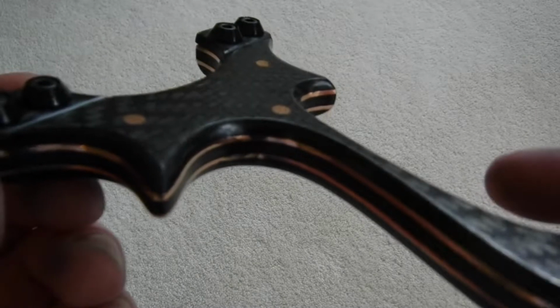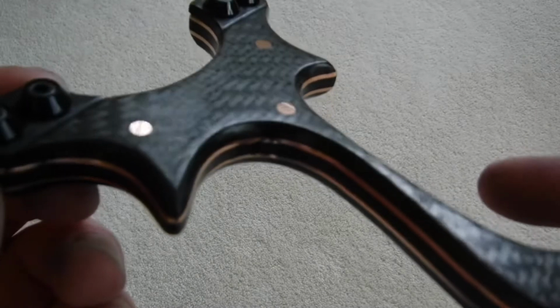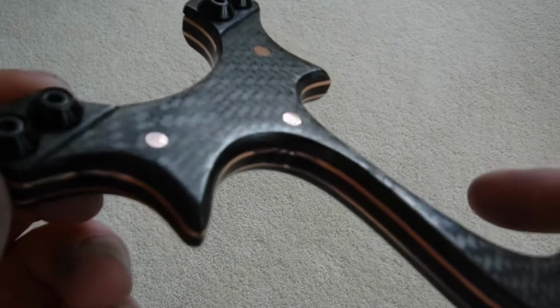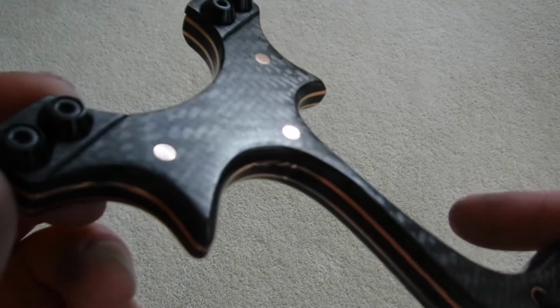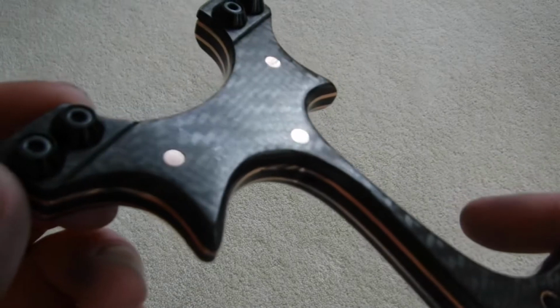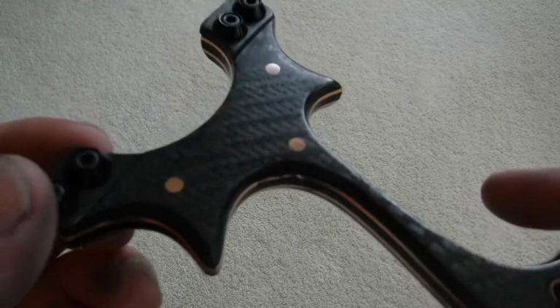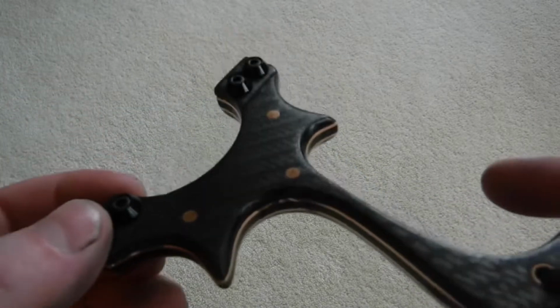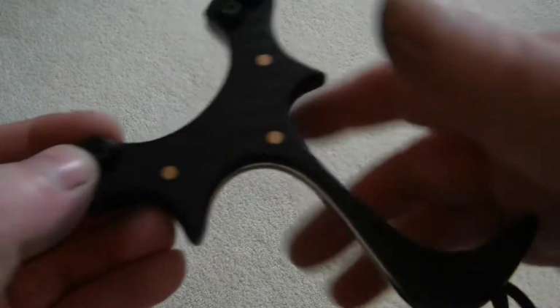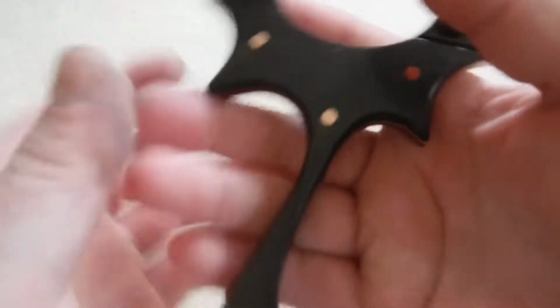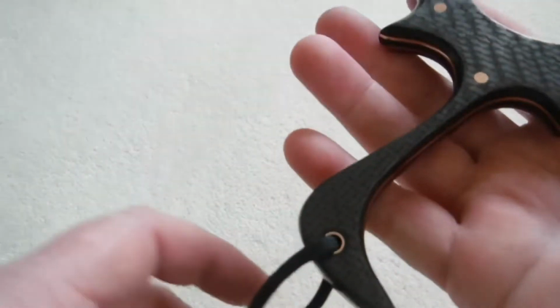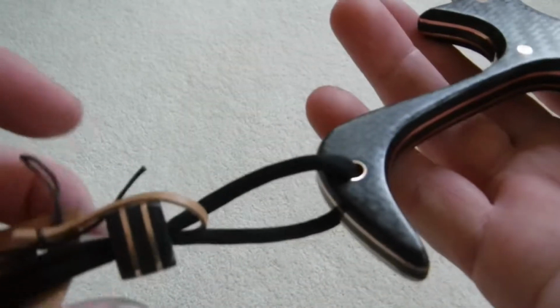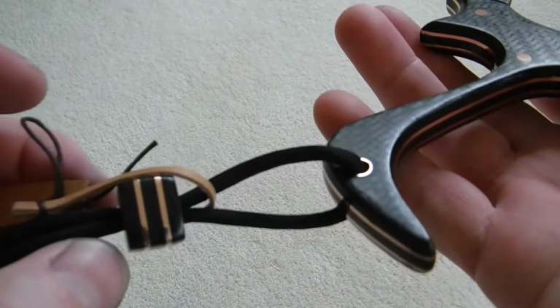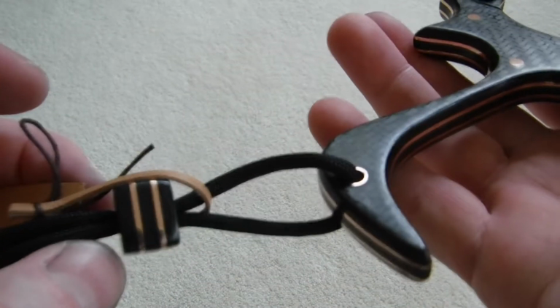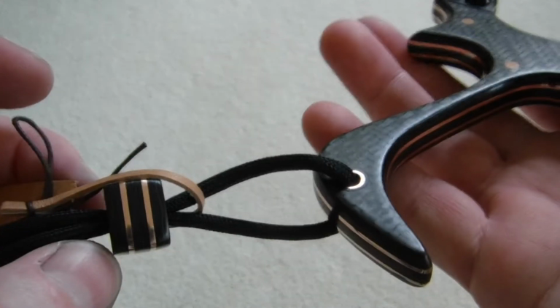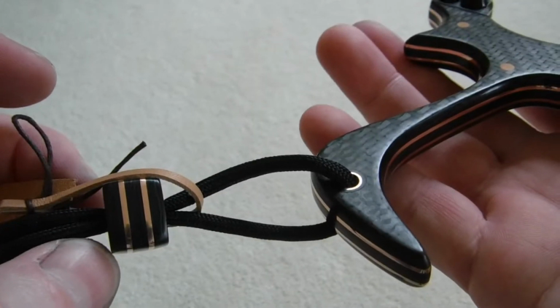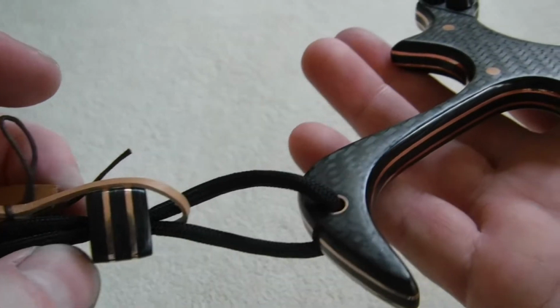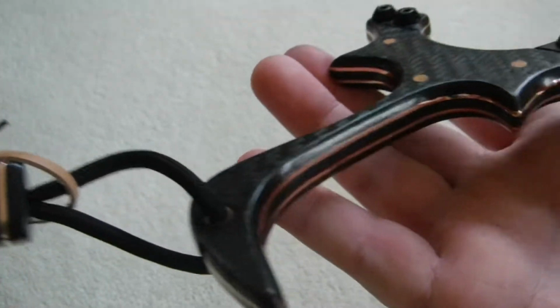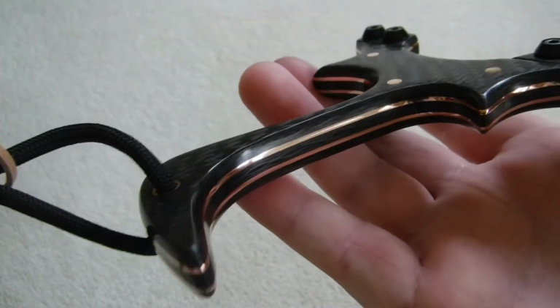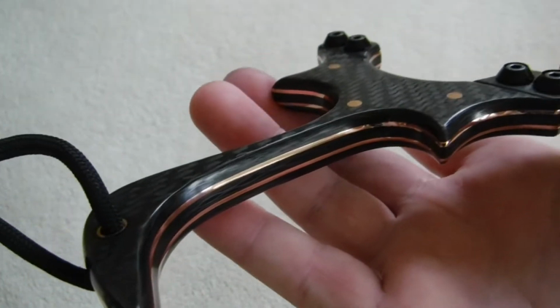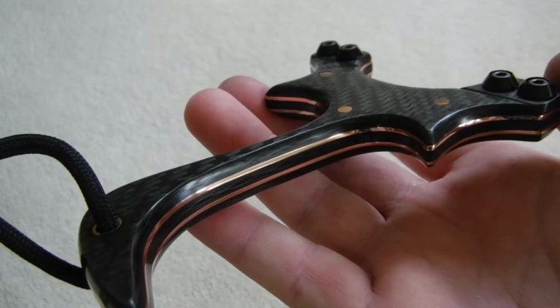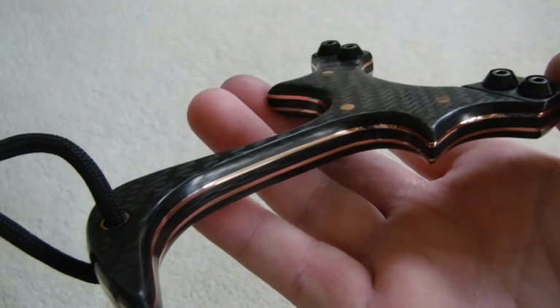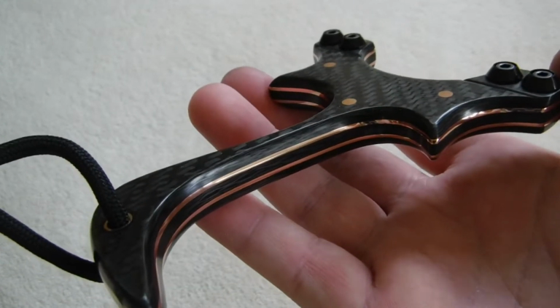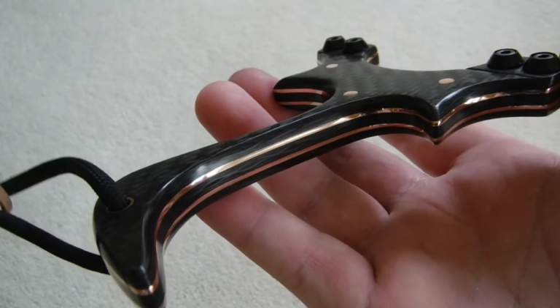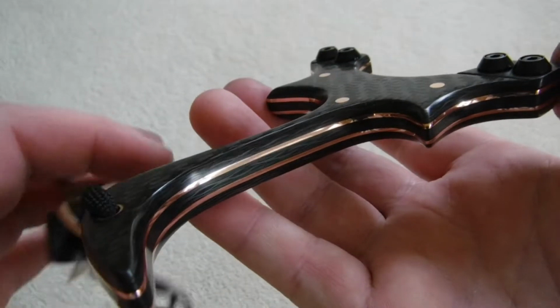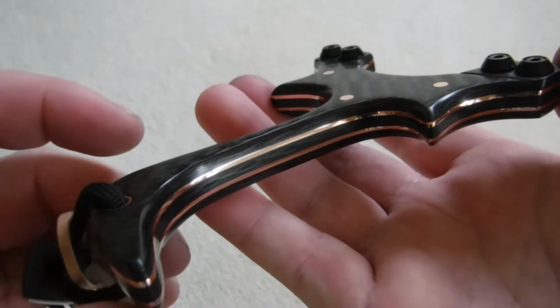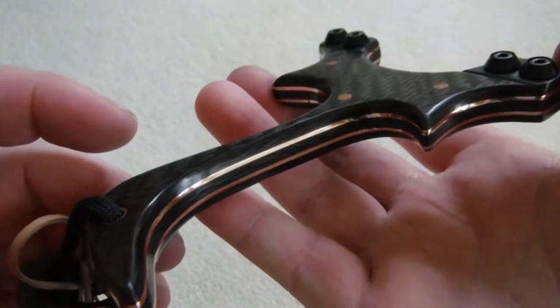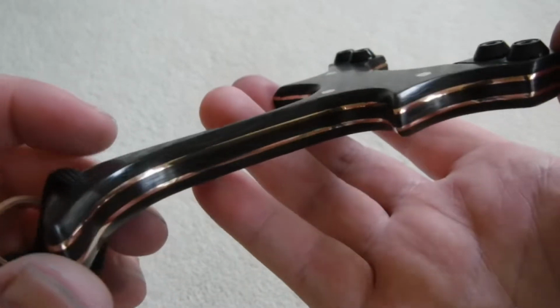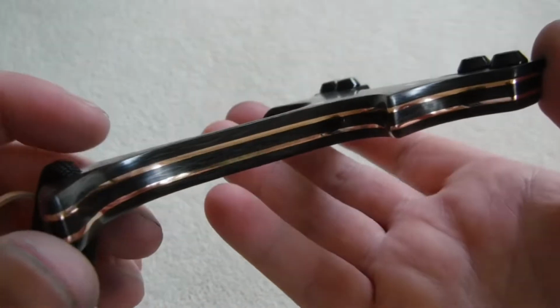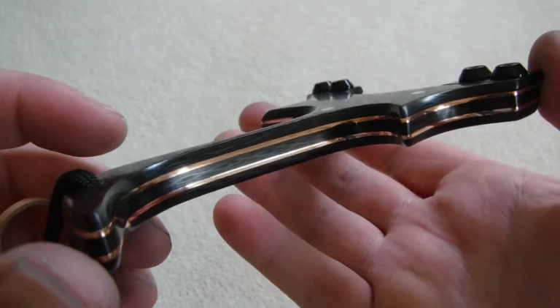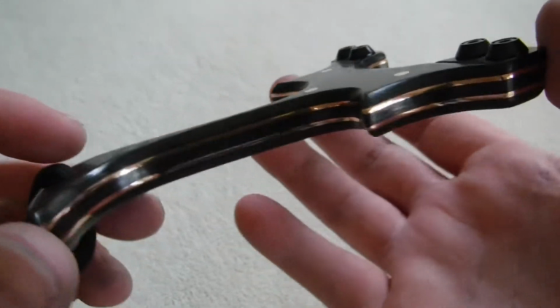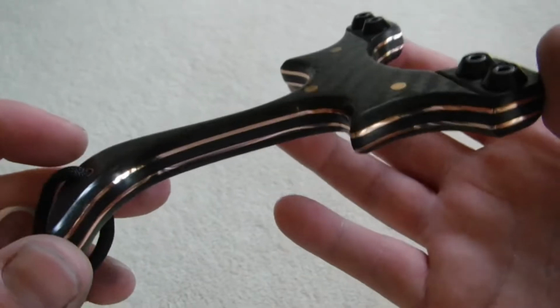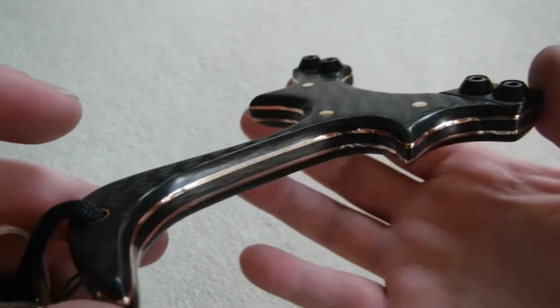I'm really happy with it — it's got a really luxurious look. A little matching bead. I really do need to invest in a better camera; a phone camera would be better than this camera.